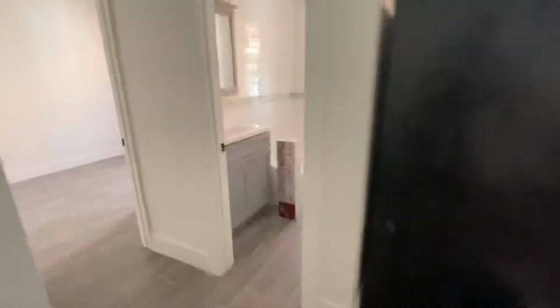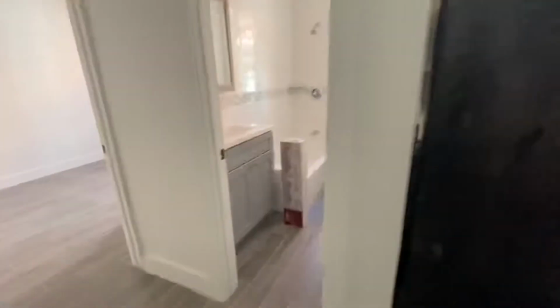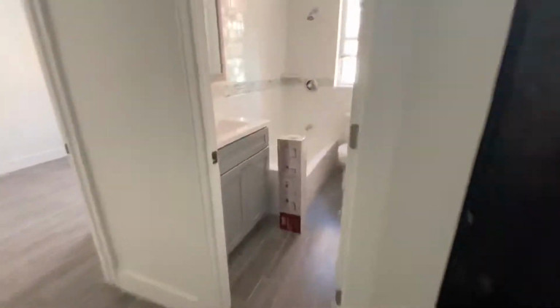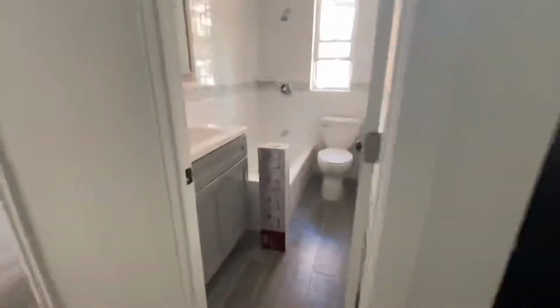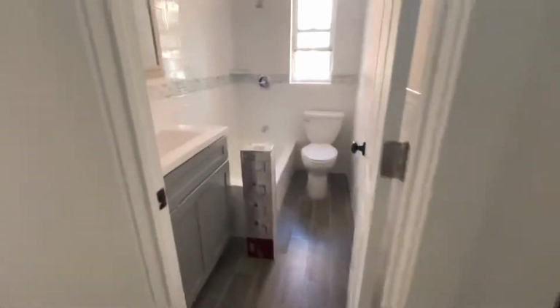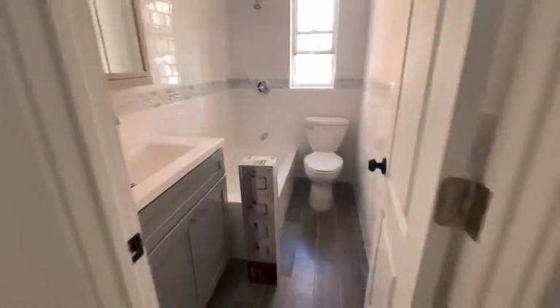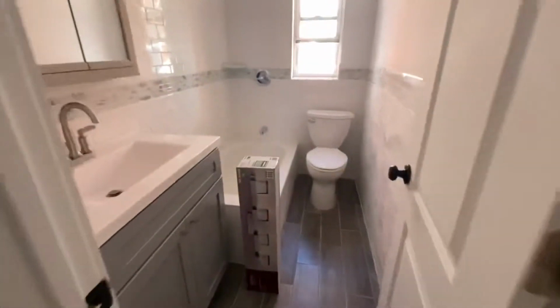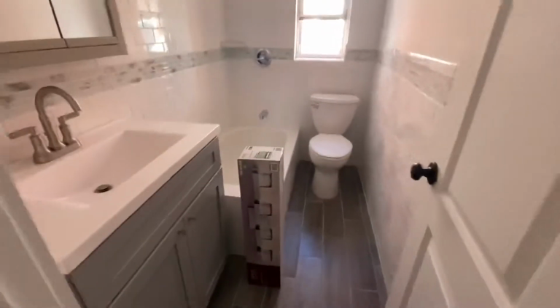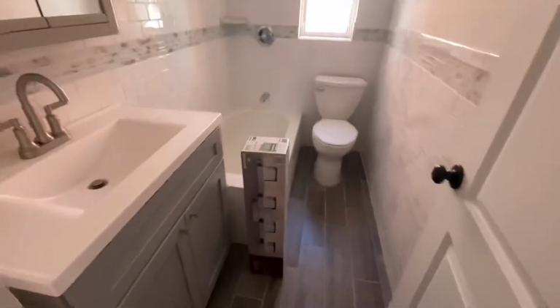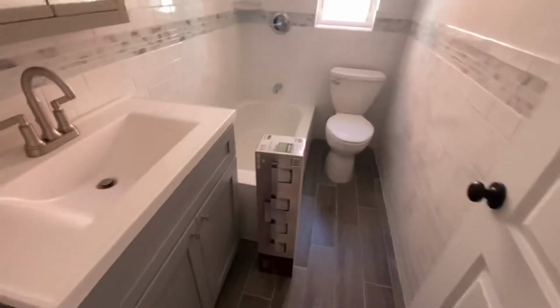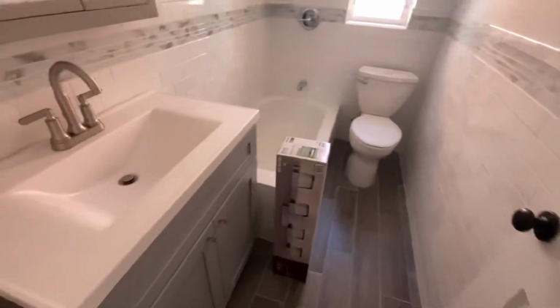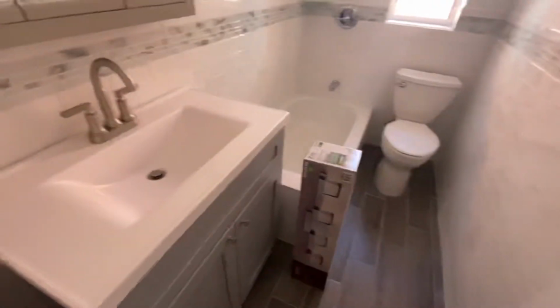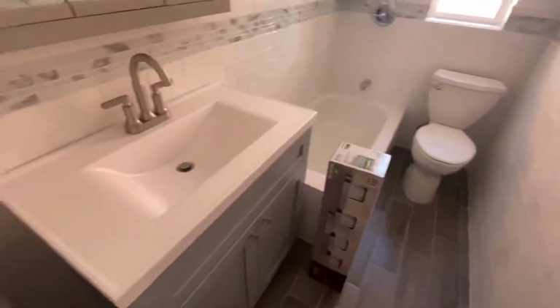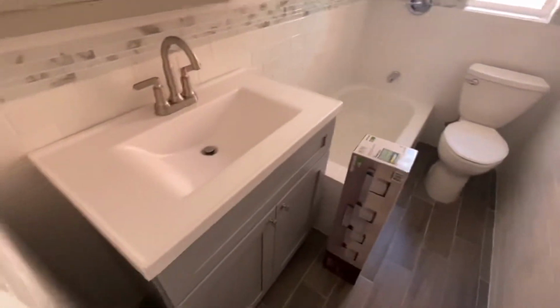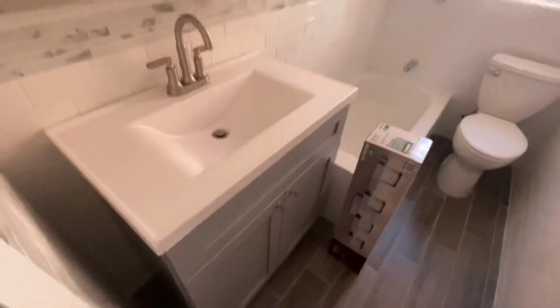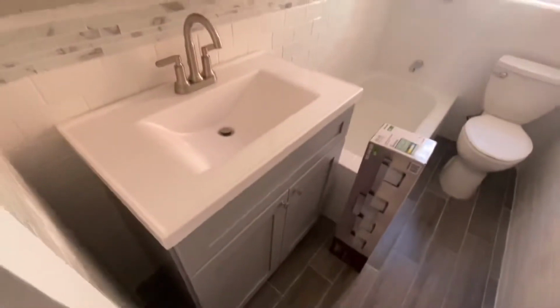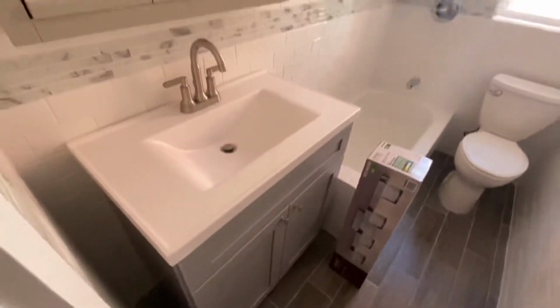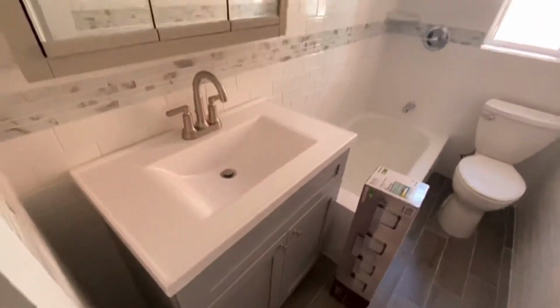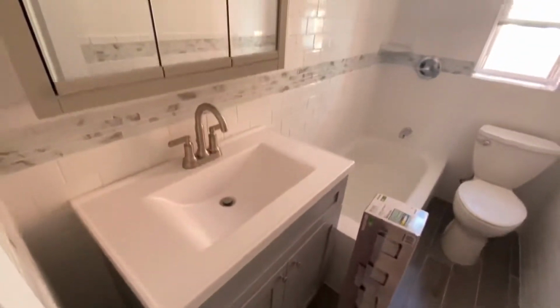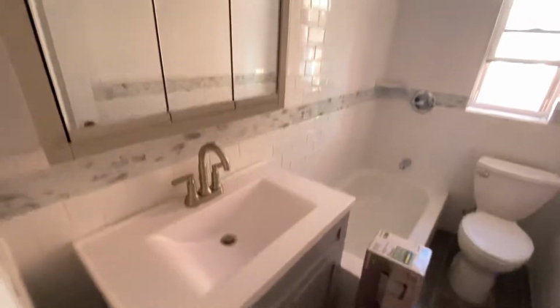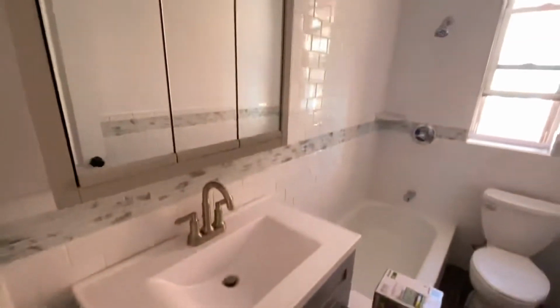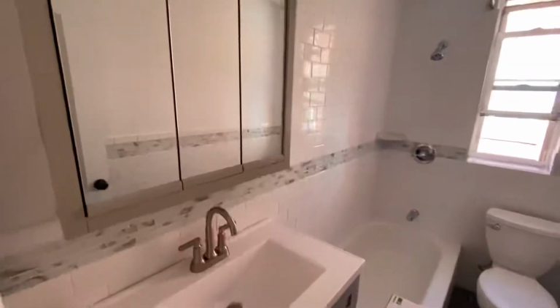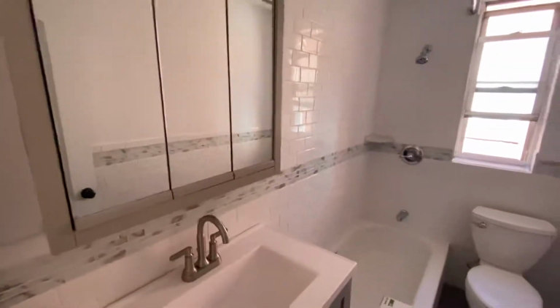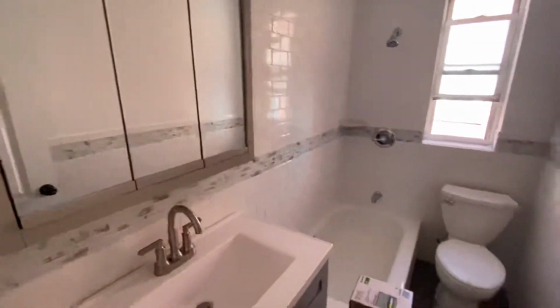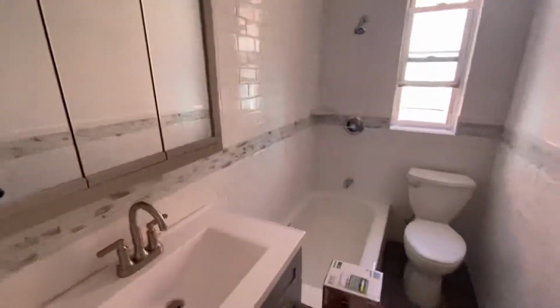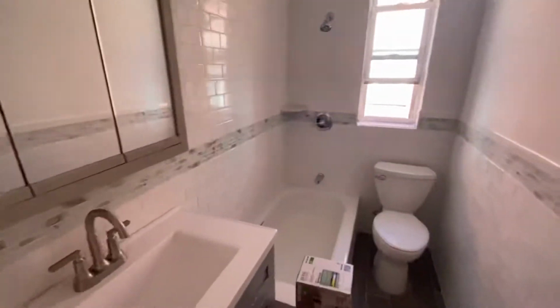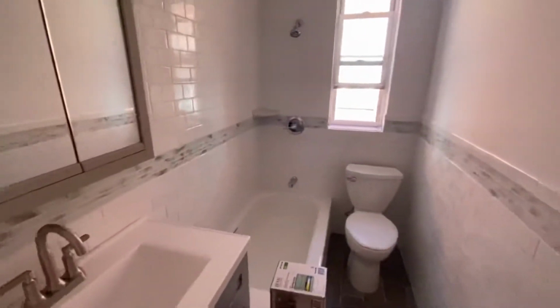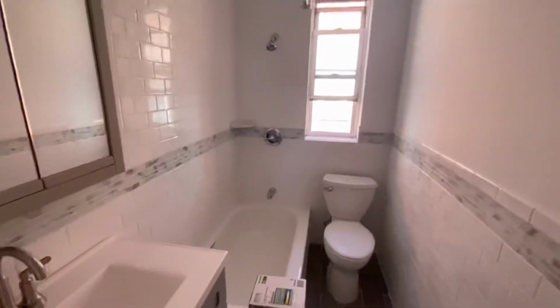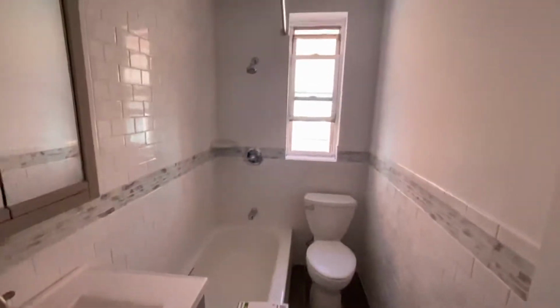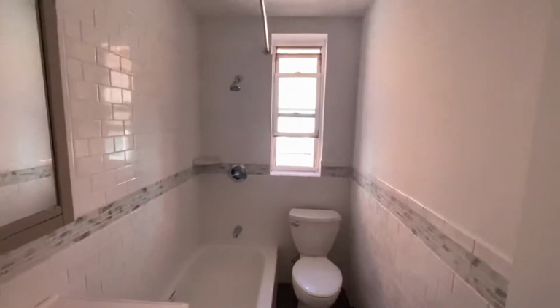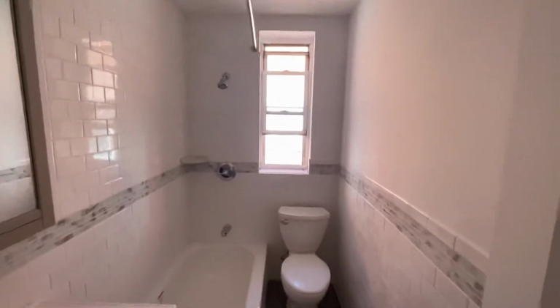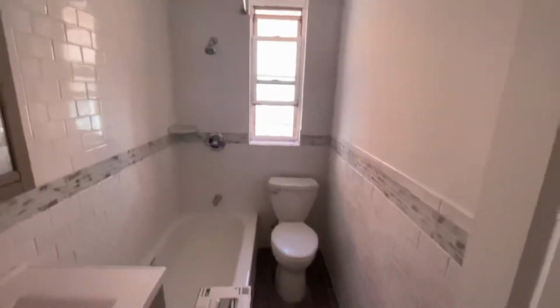The bathroom's in here. It's a beautiful brand new bathroom — nice vanity, medicine cabinet, full-size bath.